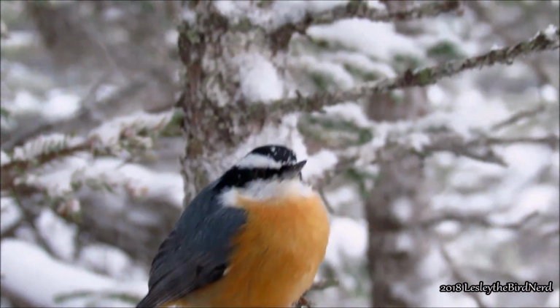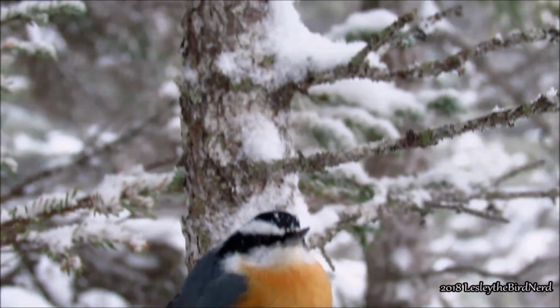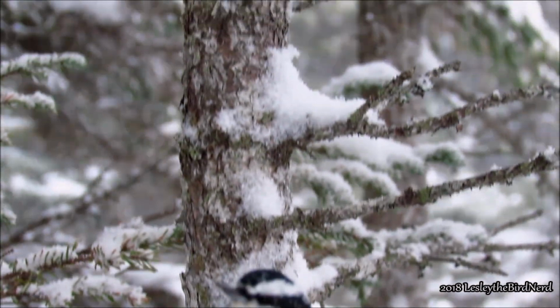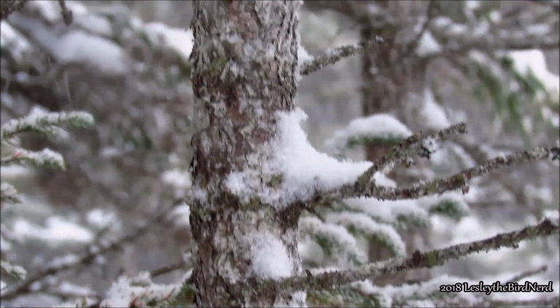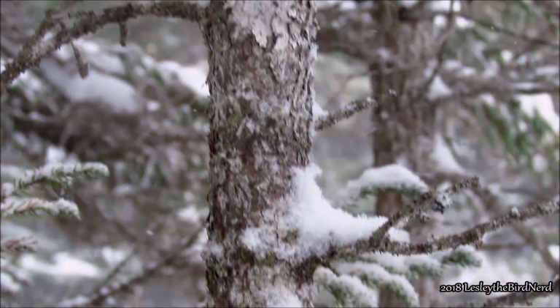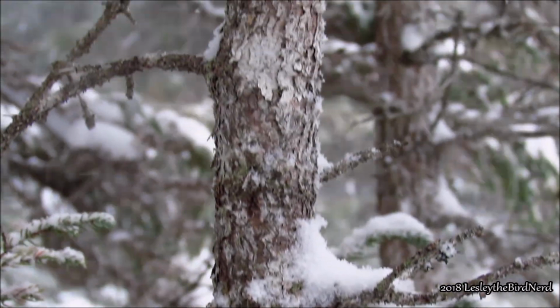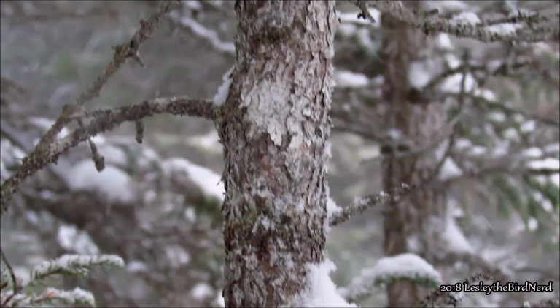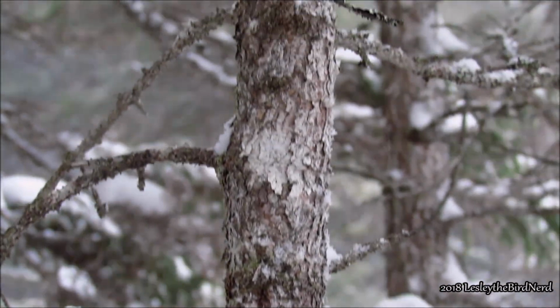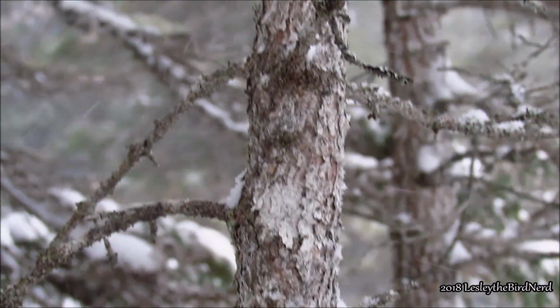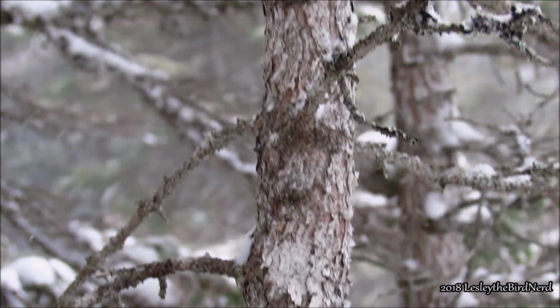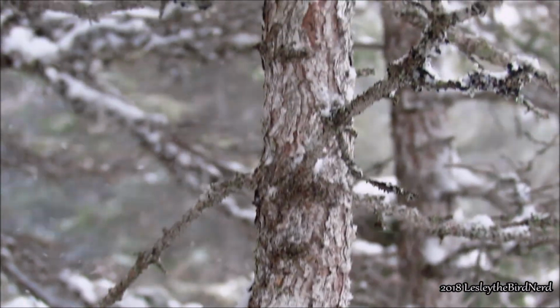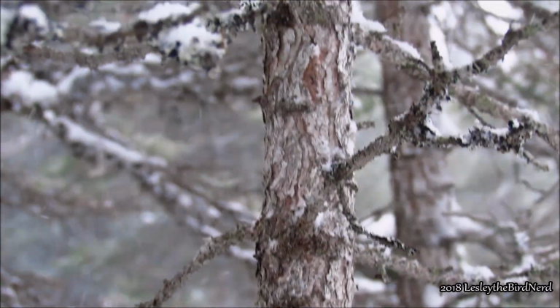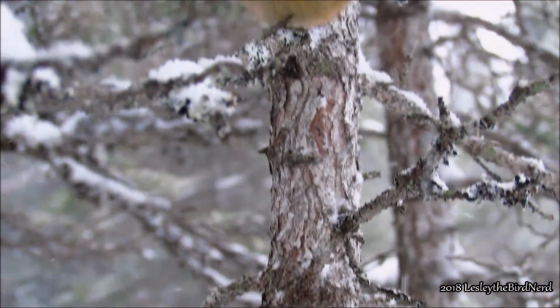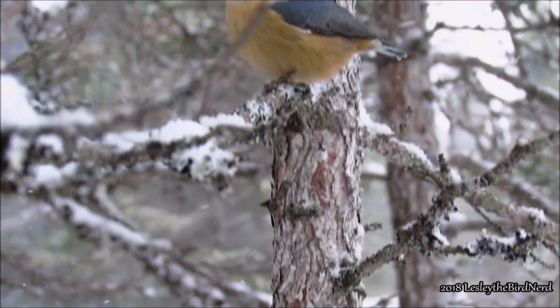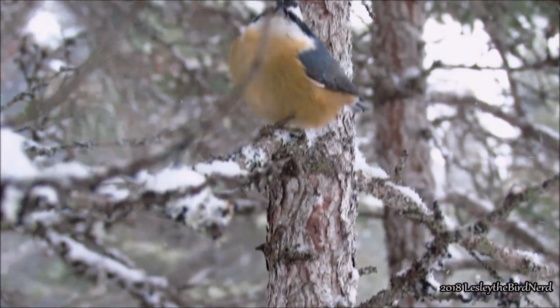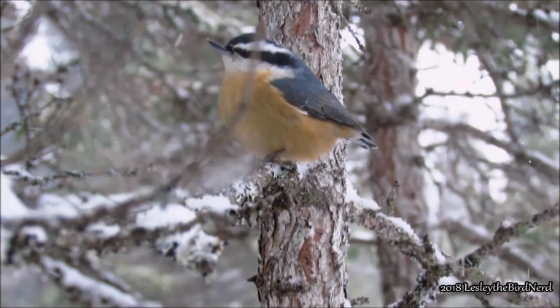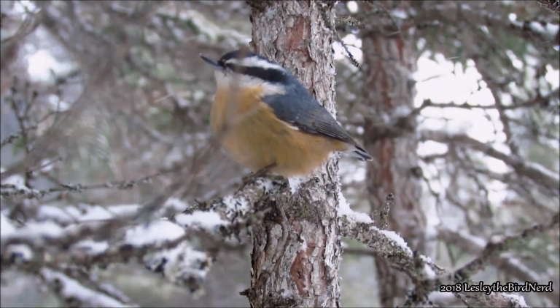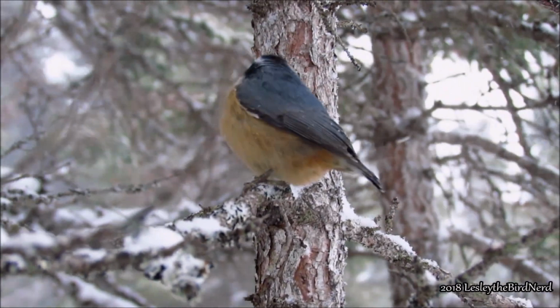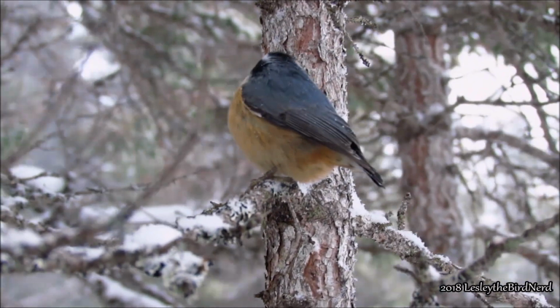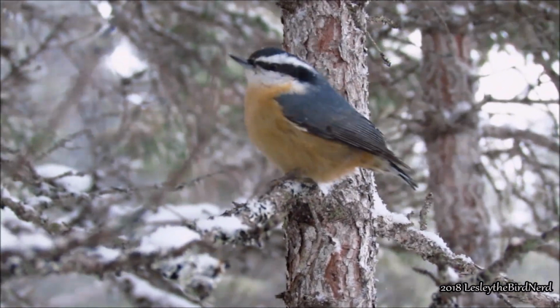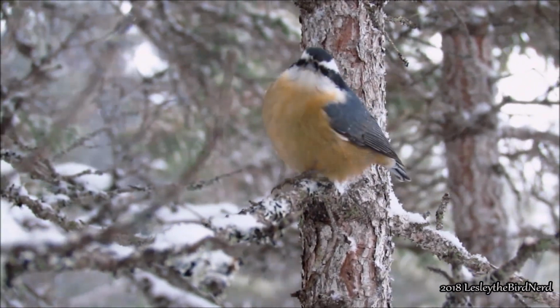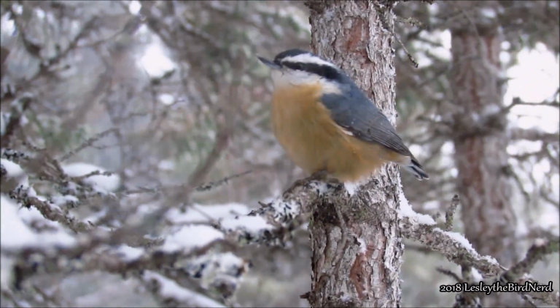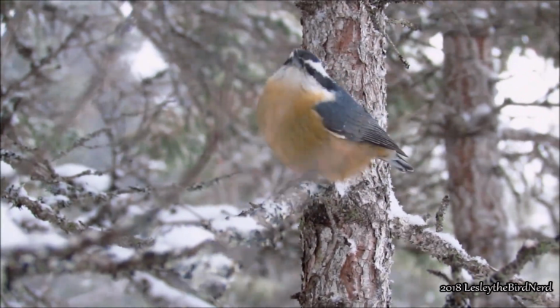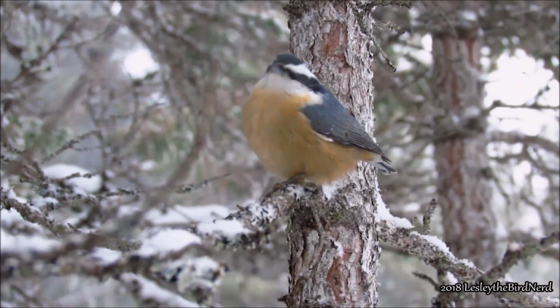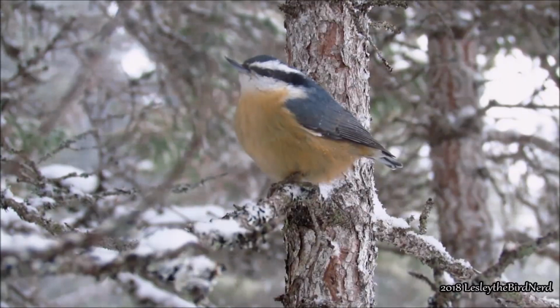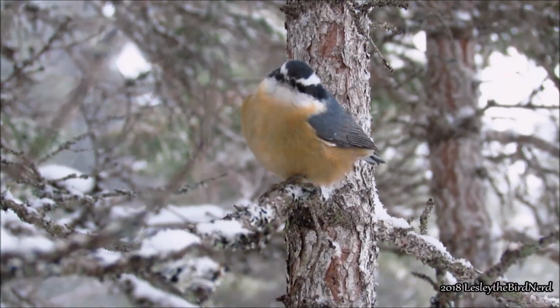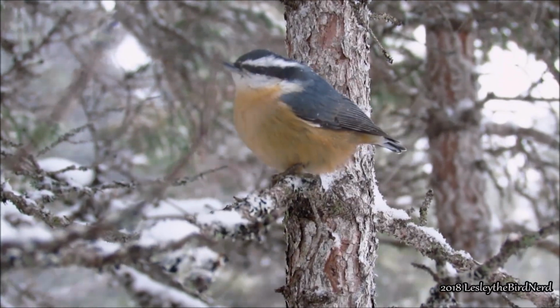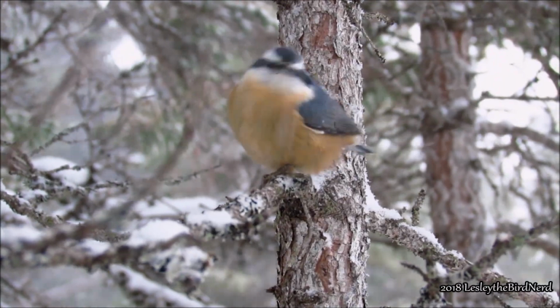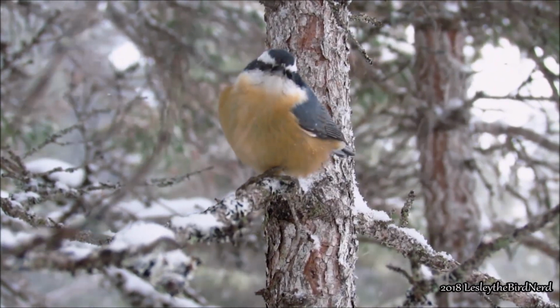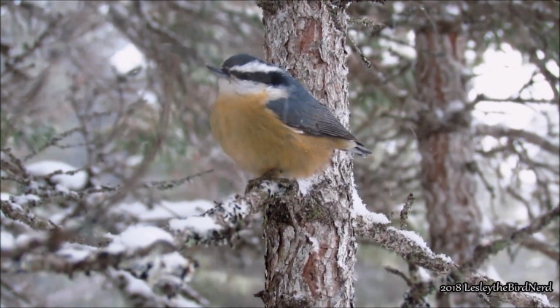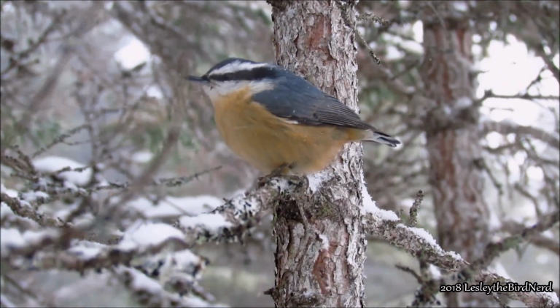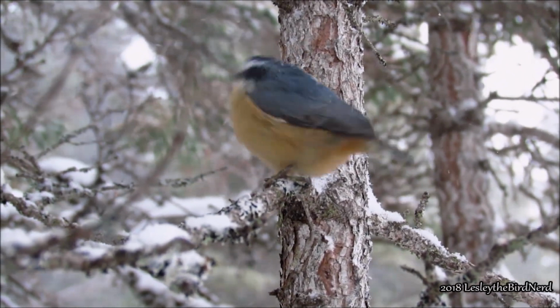Many people often worry about birds when it's cold and stormy, and while birds aren't bulletproof against the harshness of winter, they do have some smart ways of getting through. Let's see what tricks they have up their sleeve.